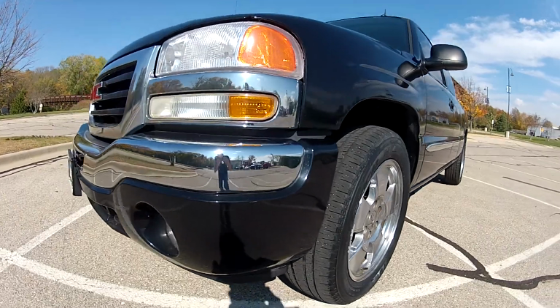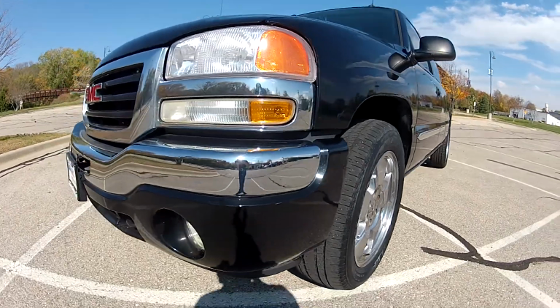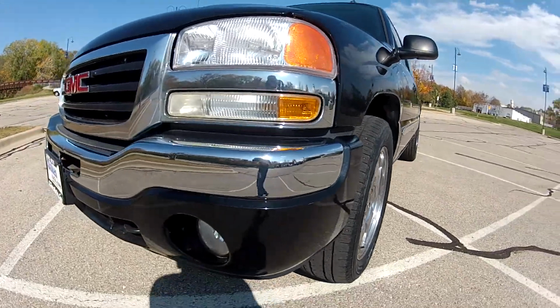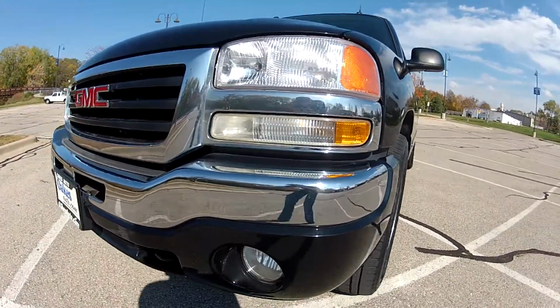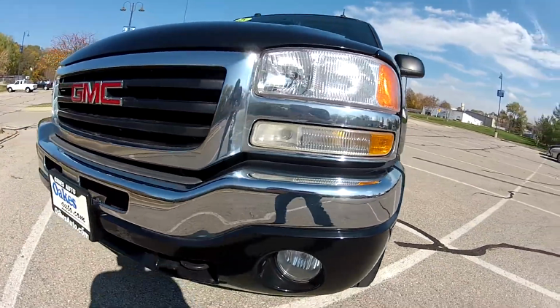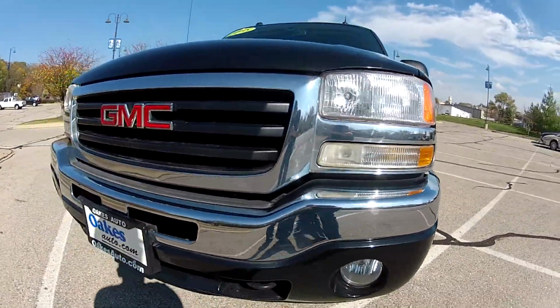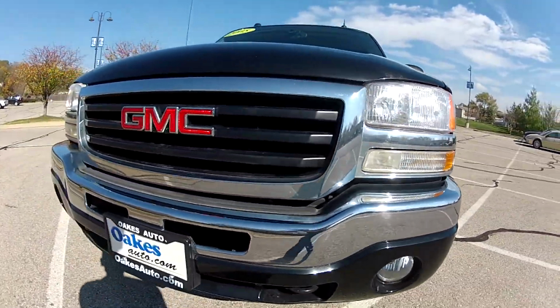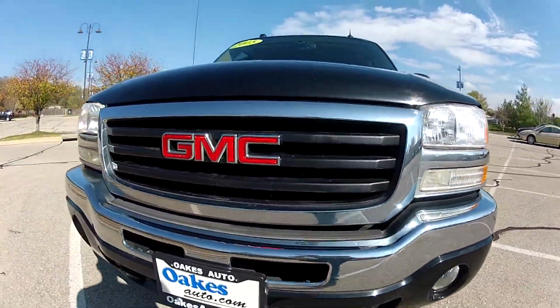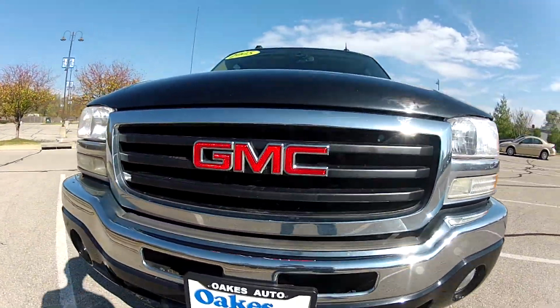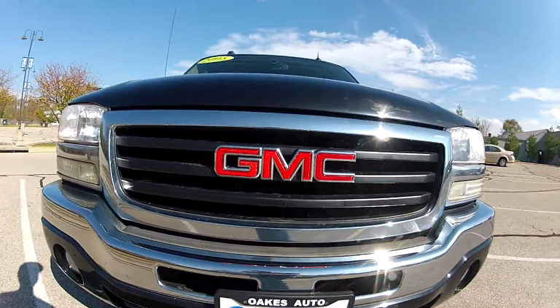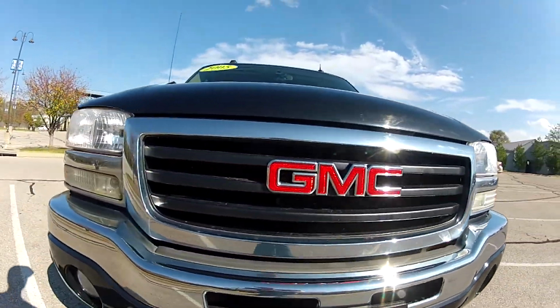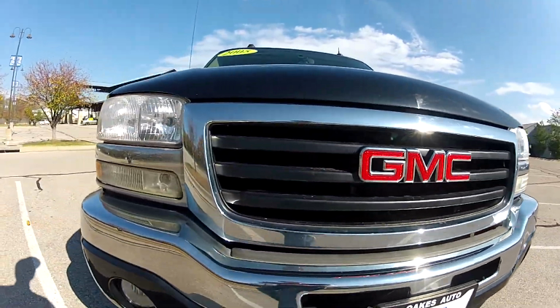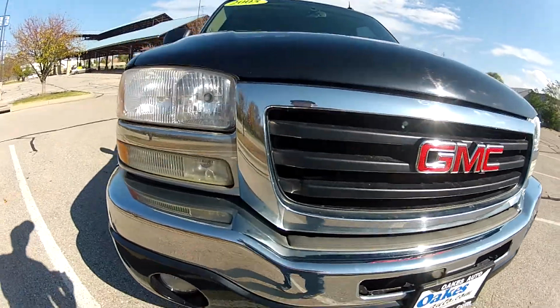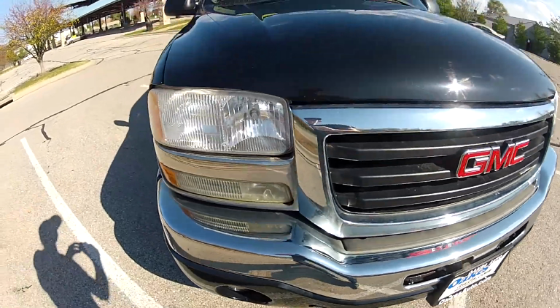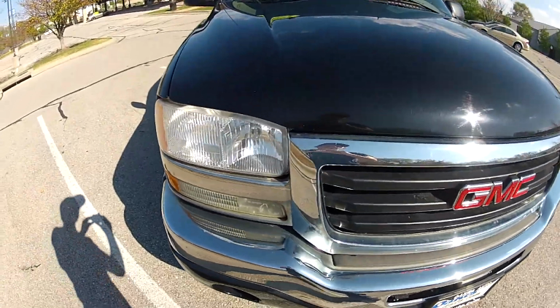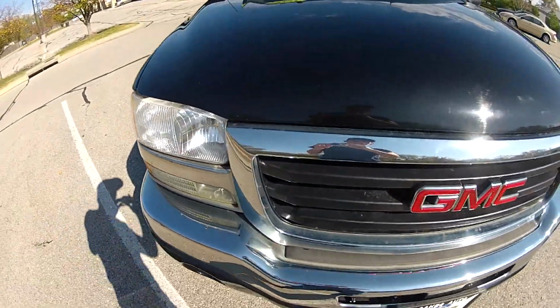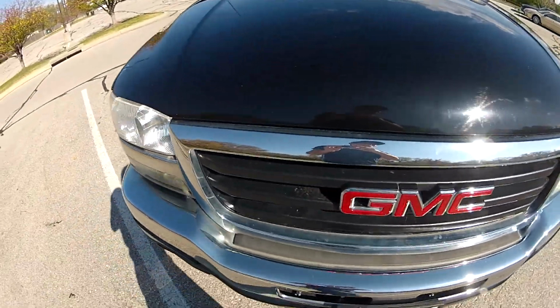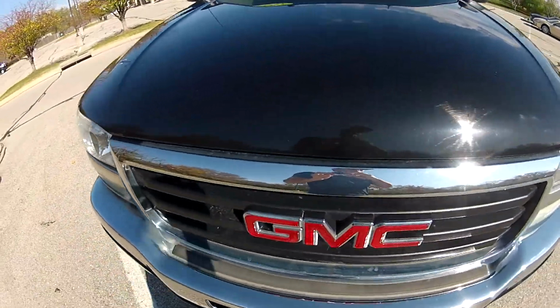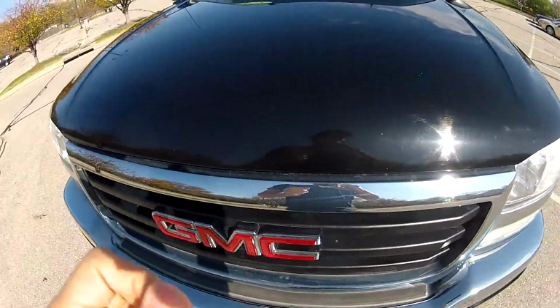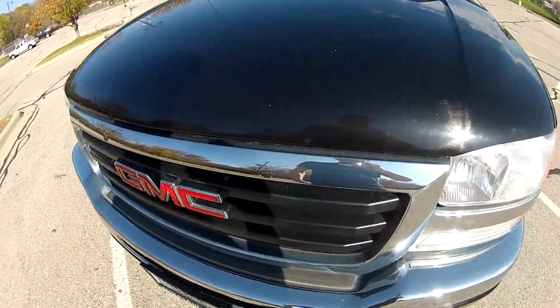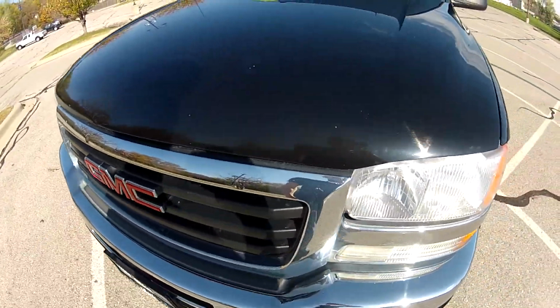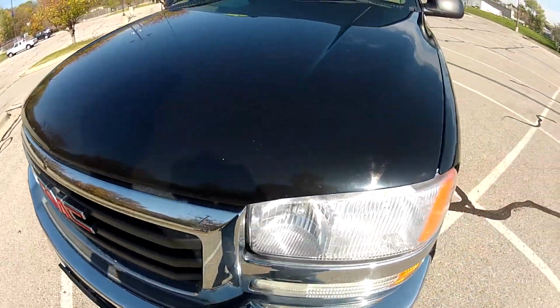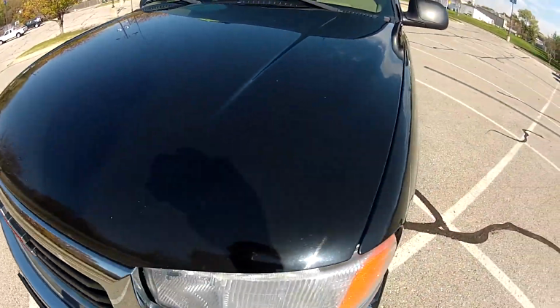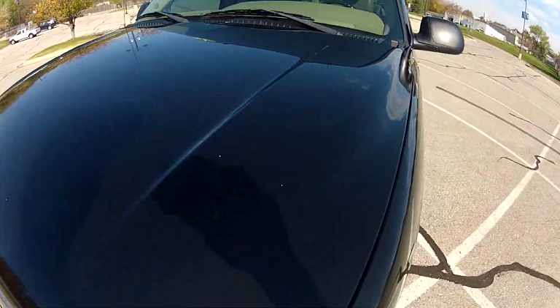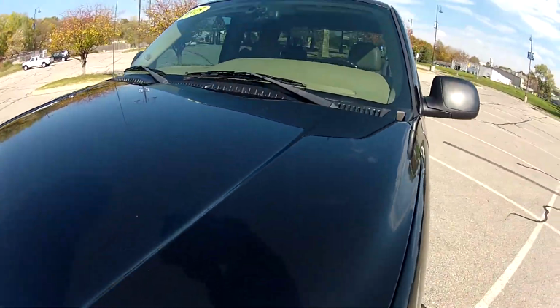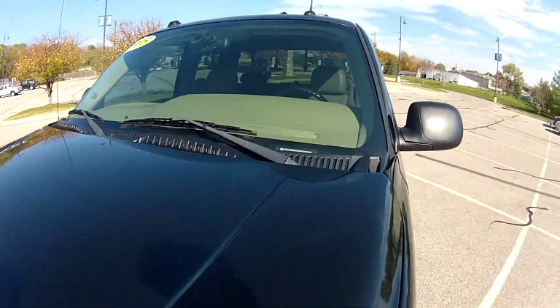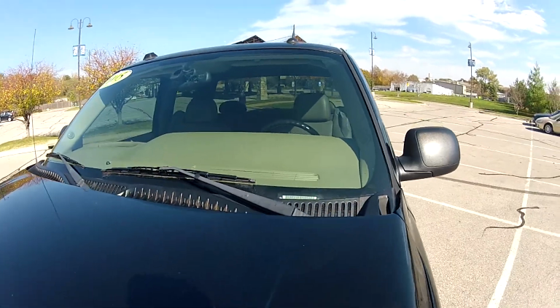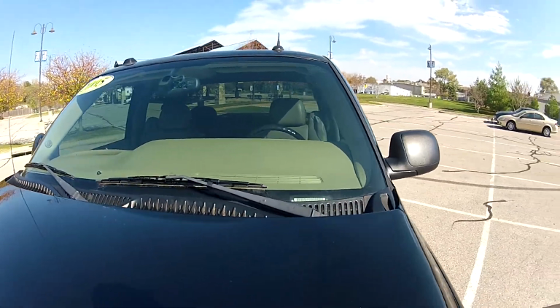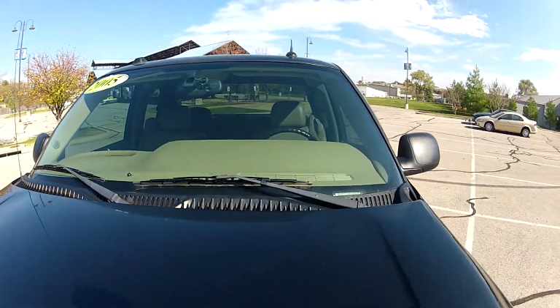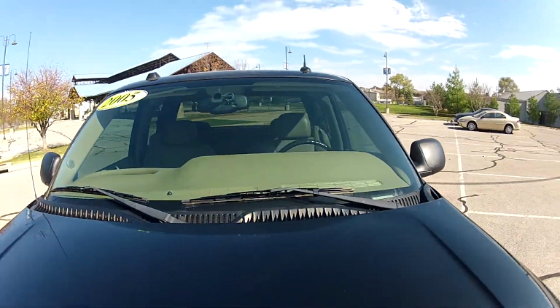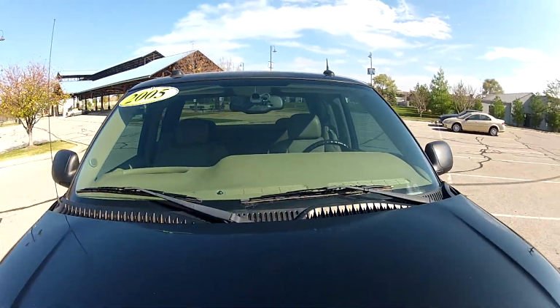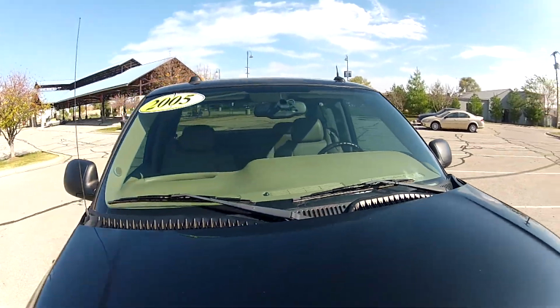This 2005 GMC Sierra has 67,000 miles on the odometer. The front end is in very nice condition and has held up very well to the miles, and the windshield is free of any chips or cracks.